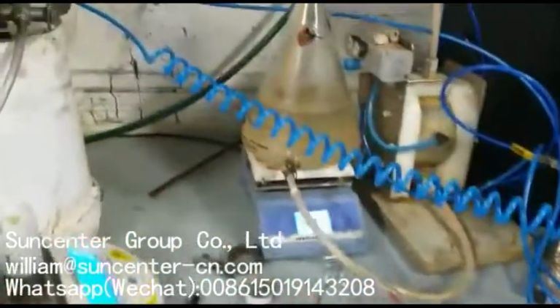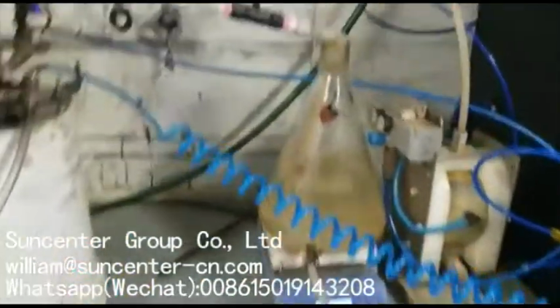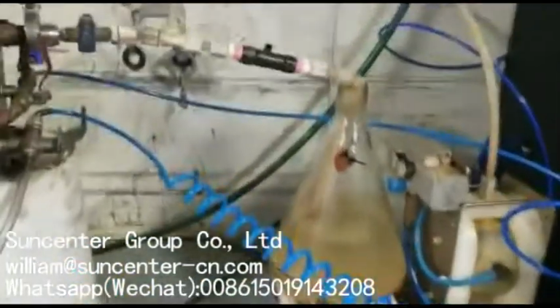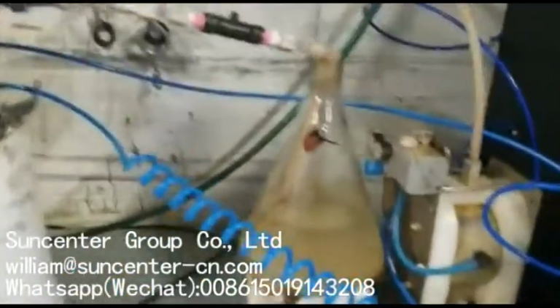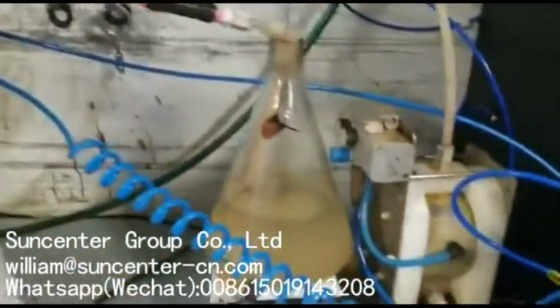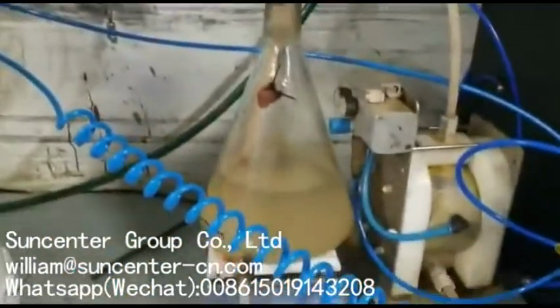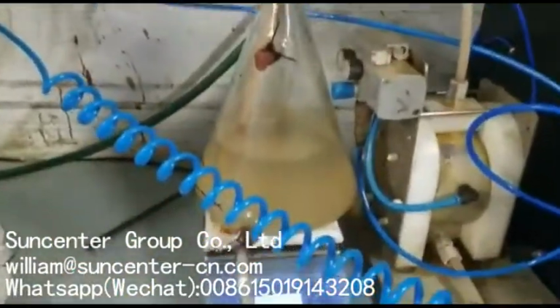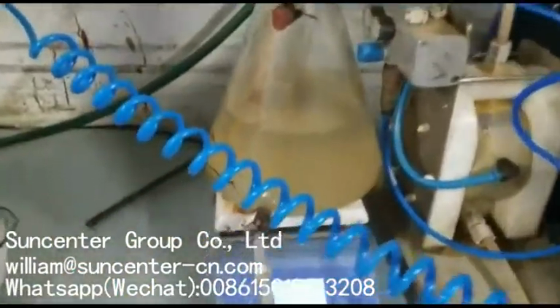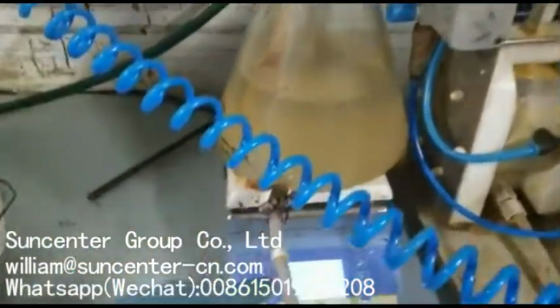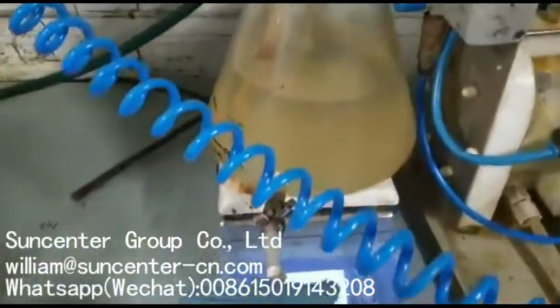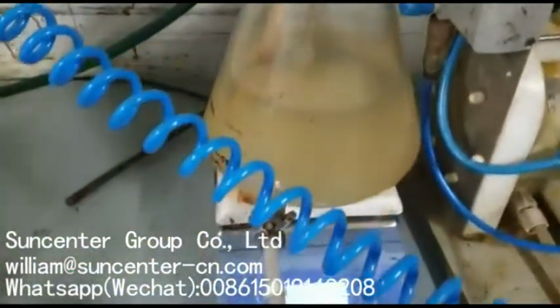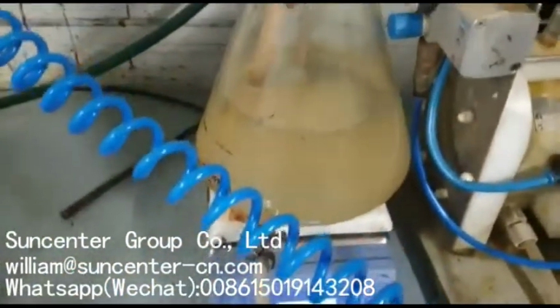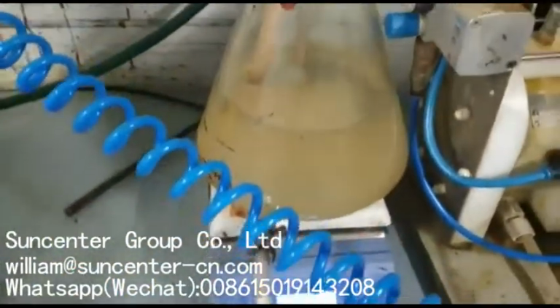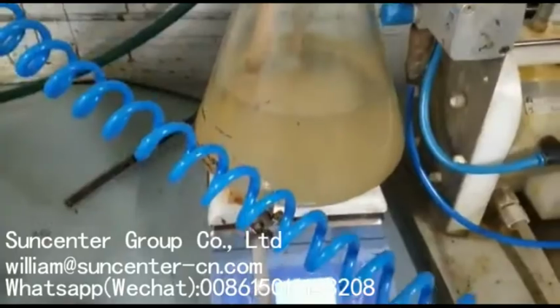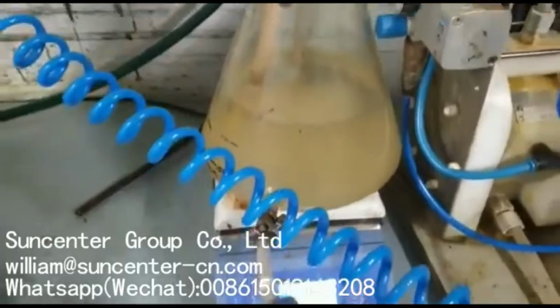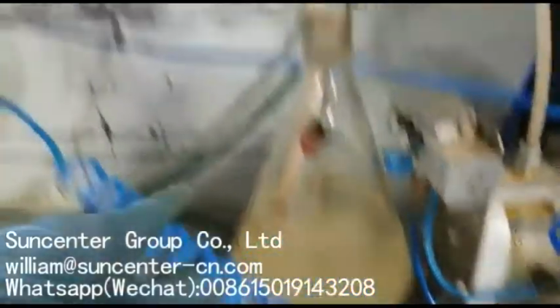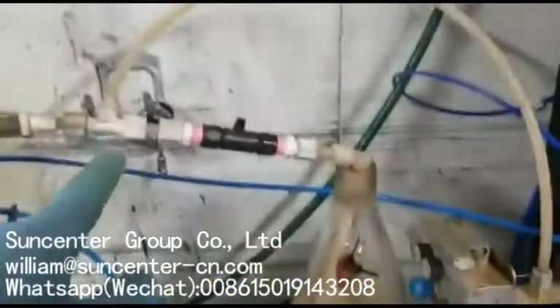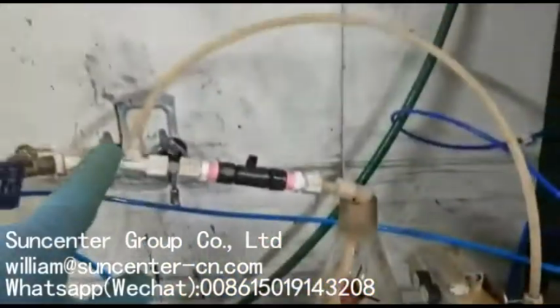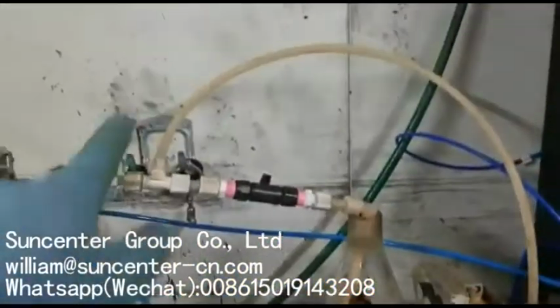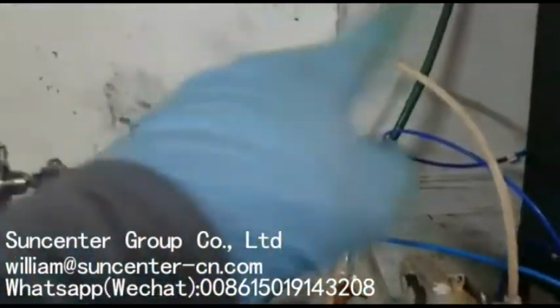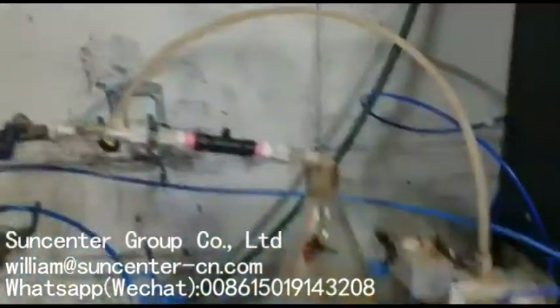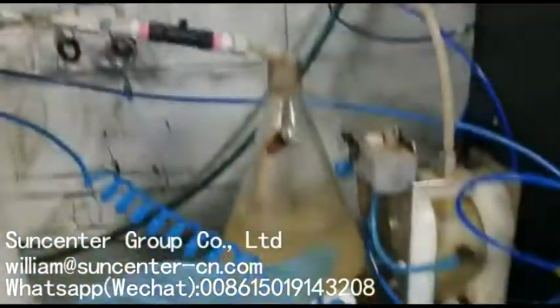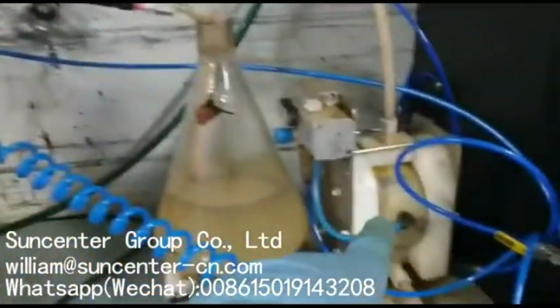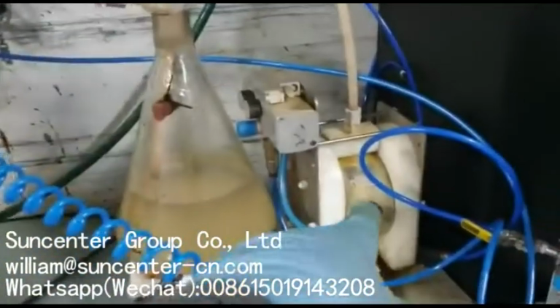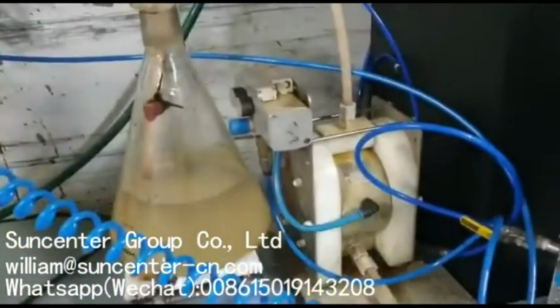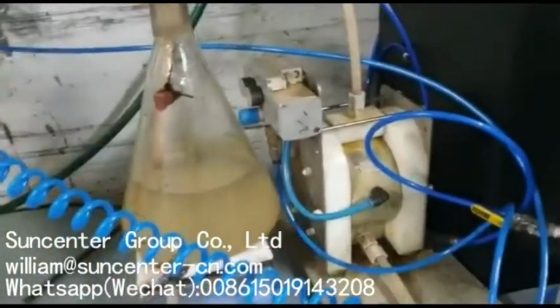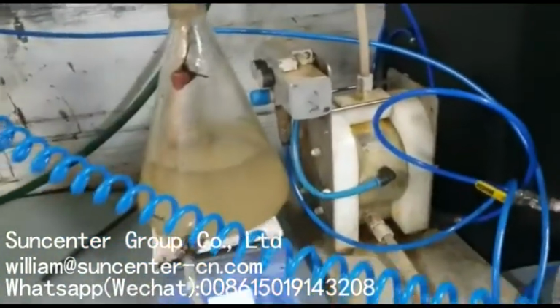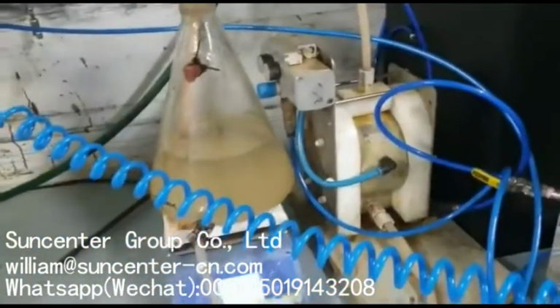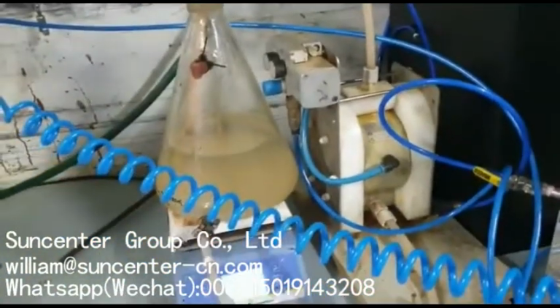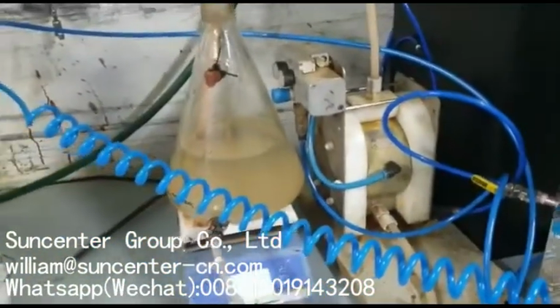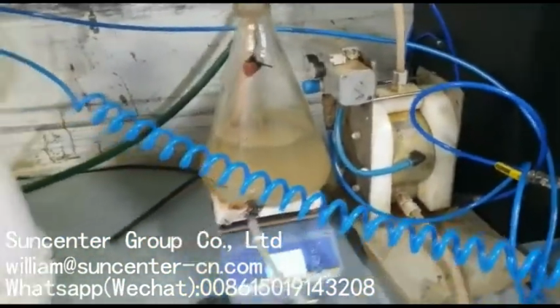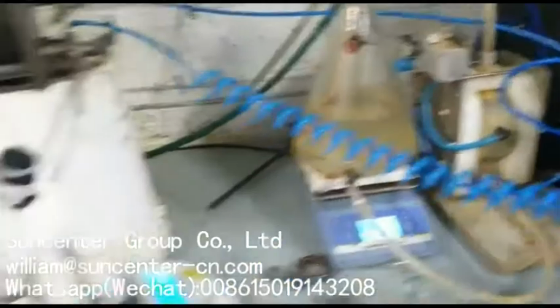The wash water system is like this: it's heated, it's on temperature control, it's on recirculation. There's a pump there which I can regulate the pressure with.